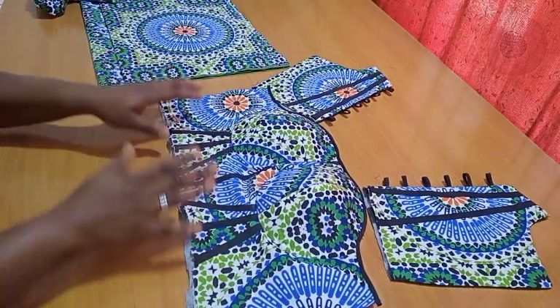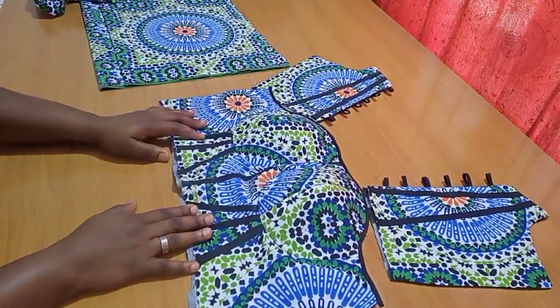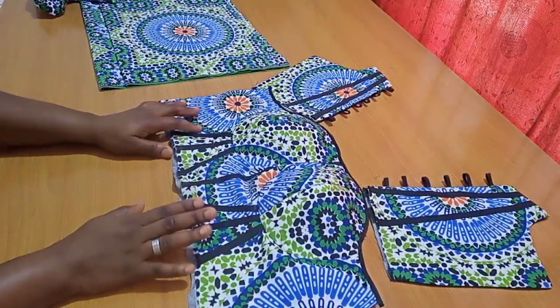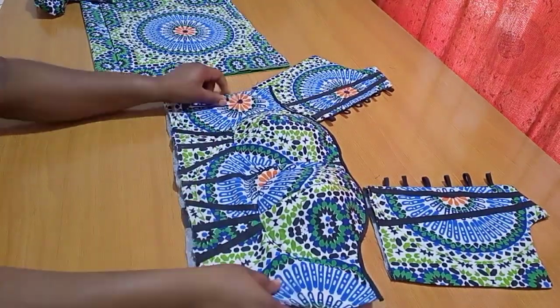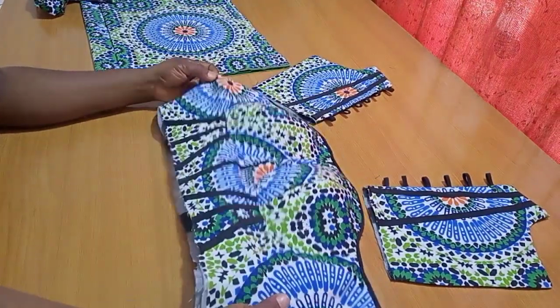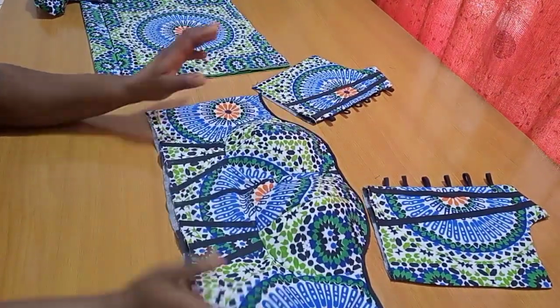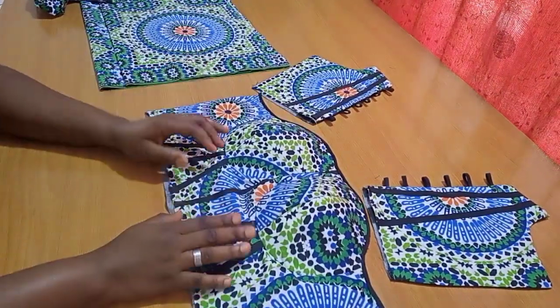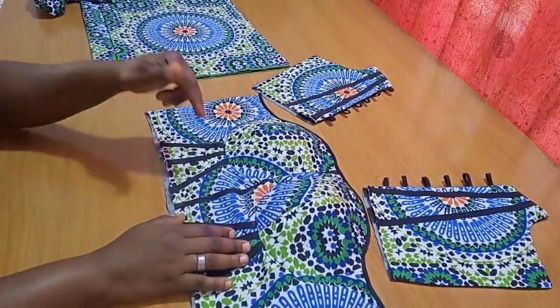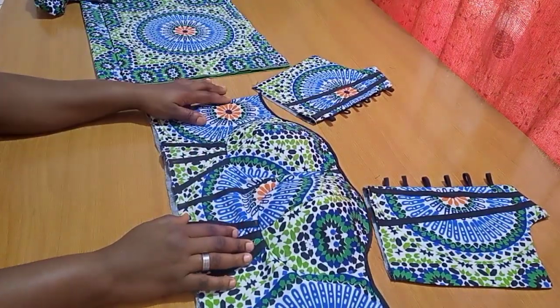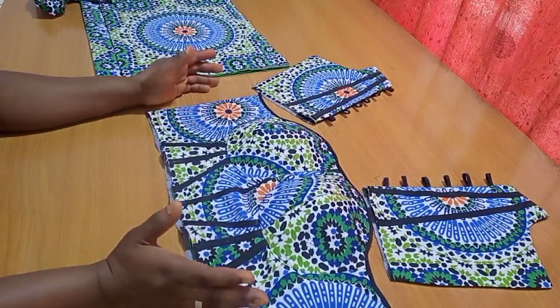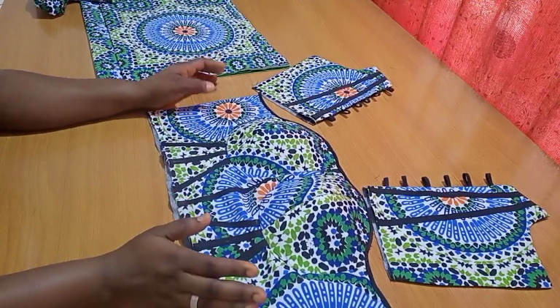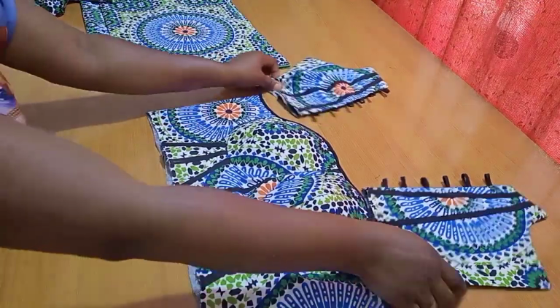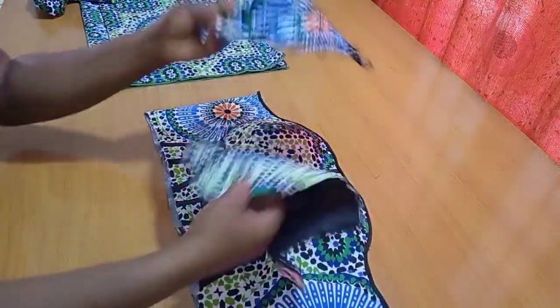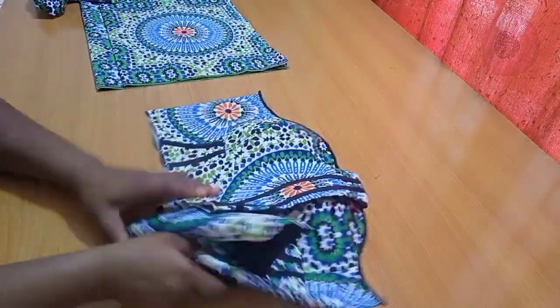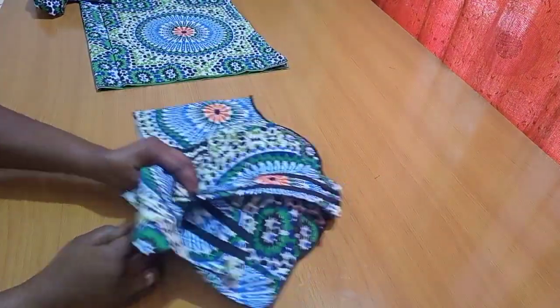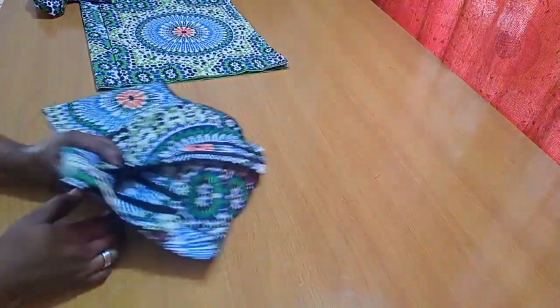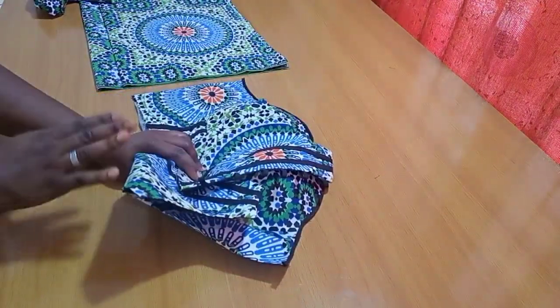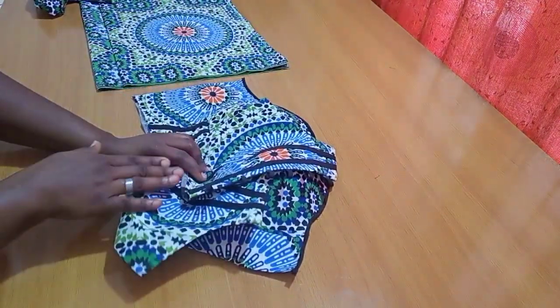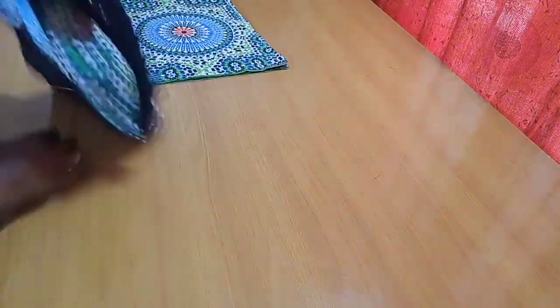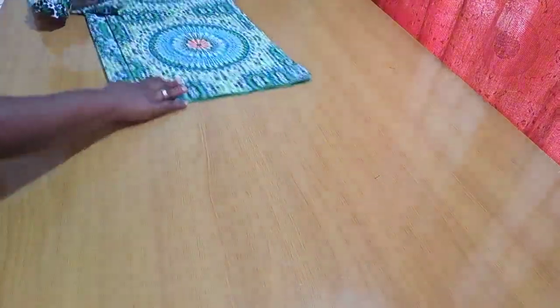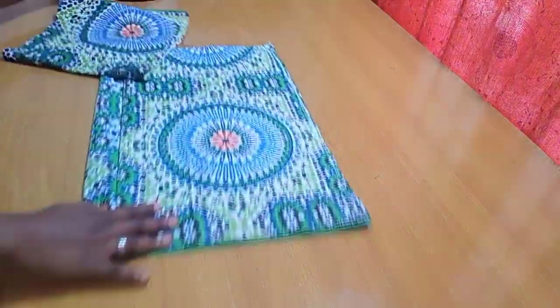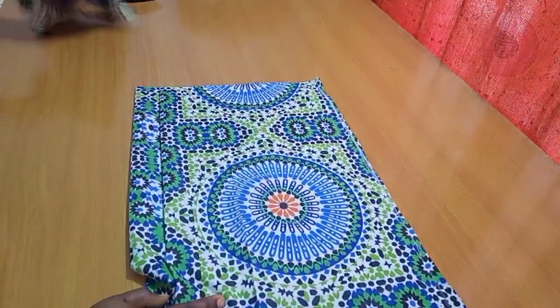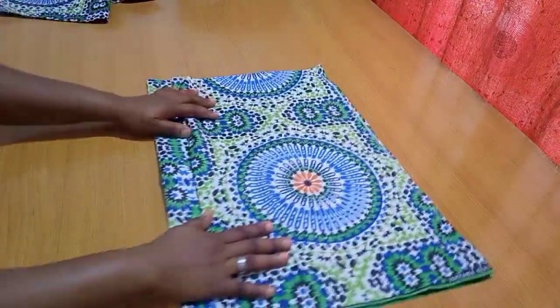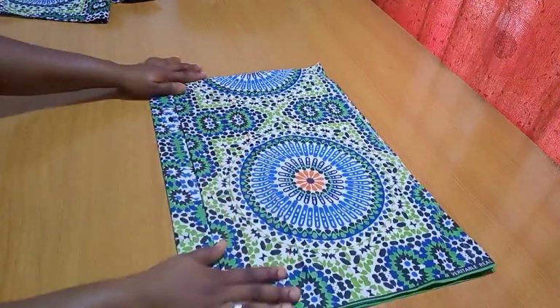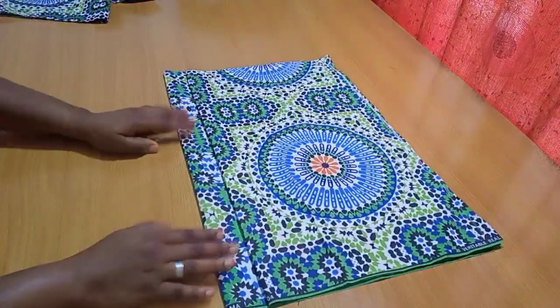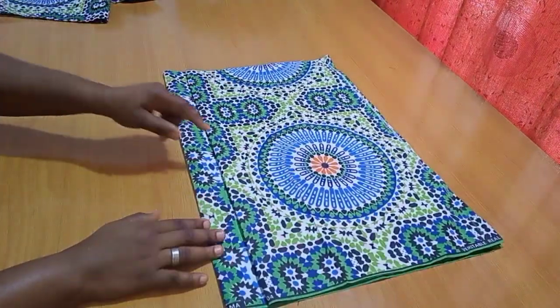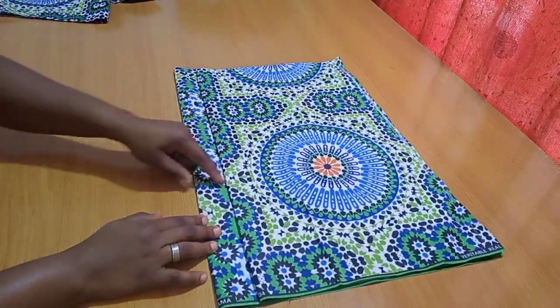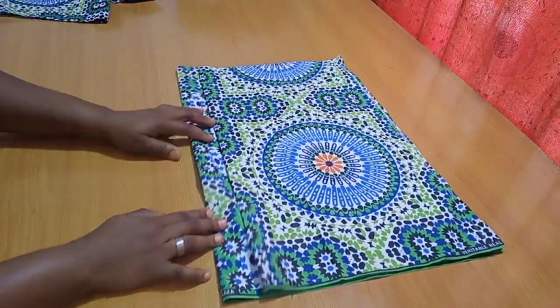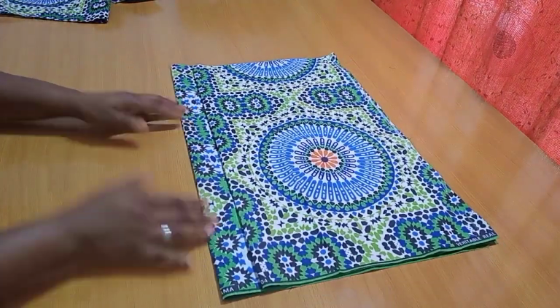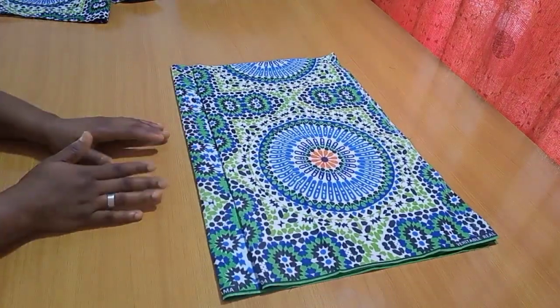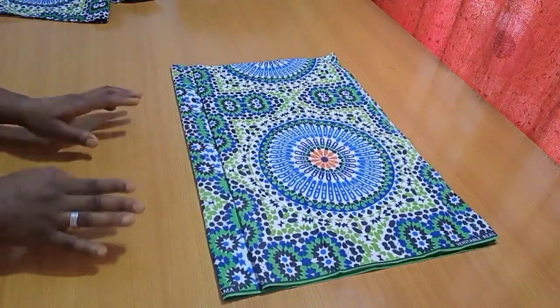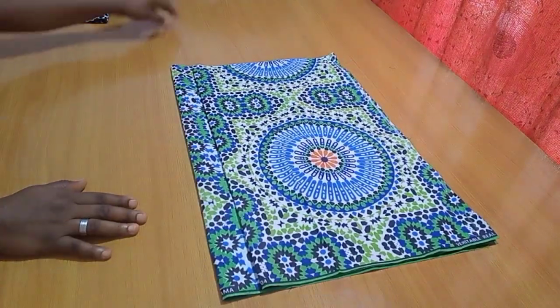This can also be worn as a corset top on its own — all you need to do is hem the lowest part and join the sides. But for me, I'm attaching it to the upper piece. Getting started, I already have my fabric all laid down and I'm cutting the front and back piece together.